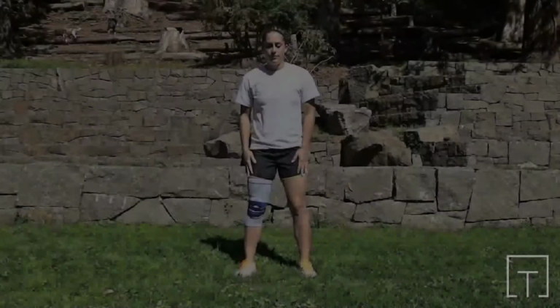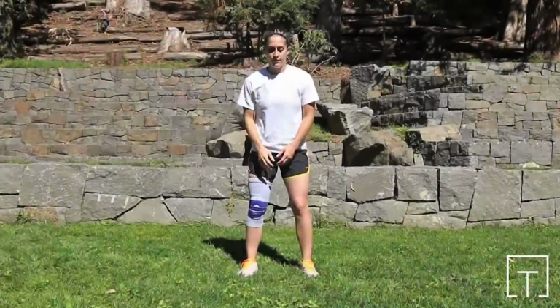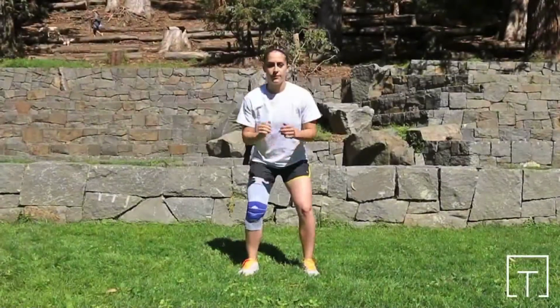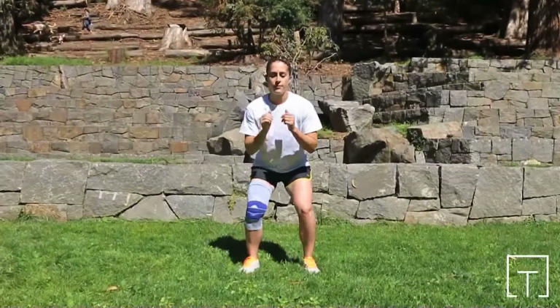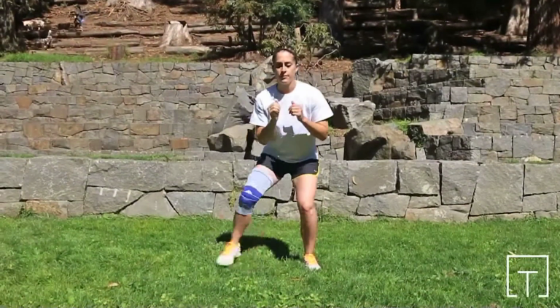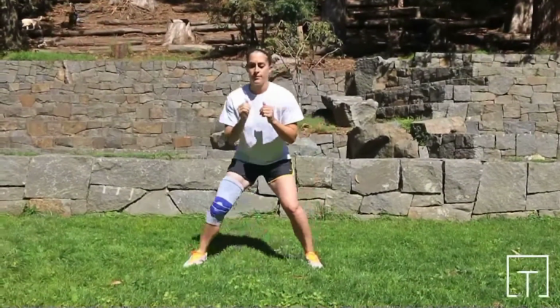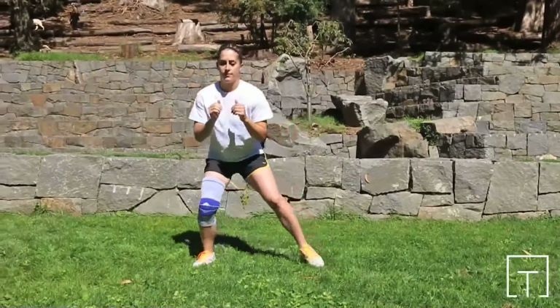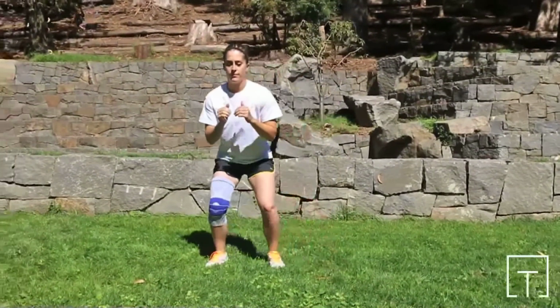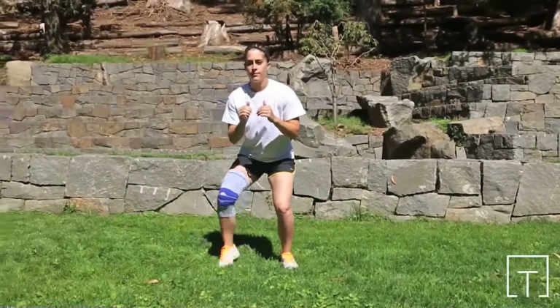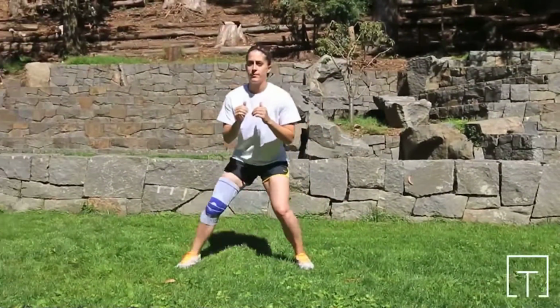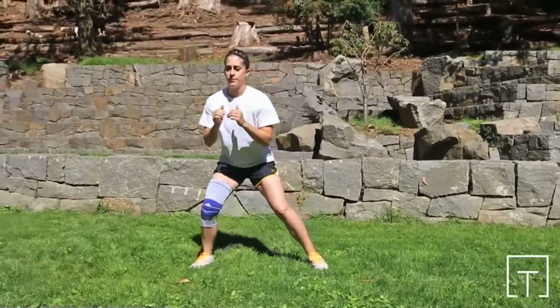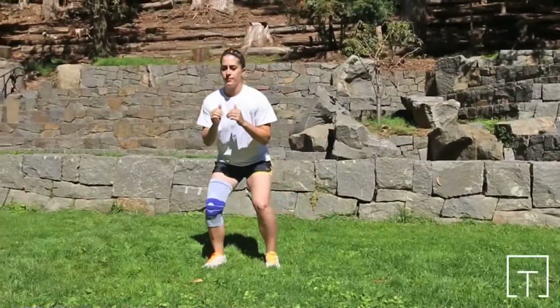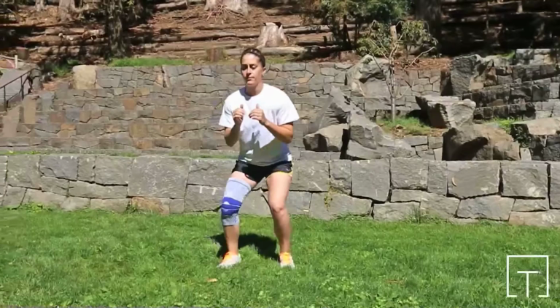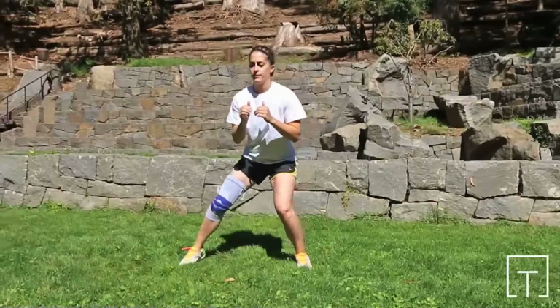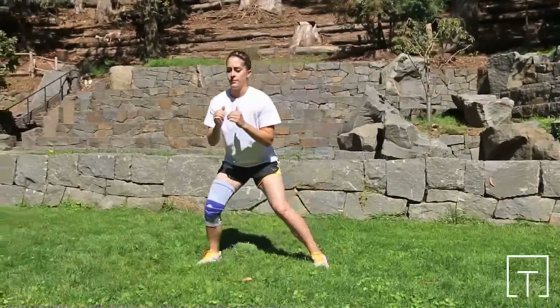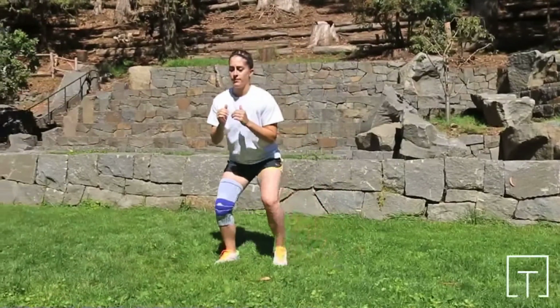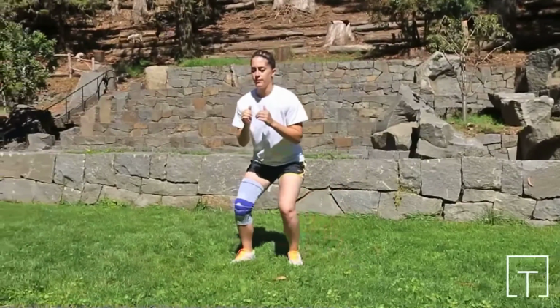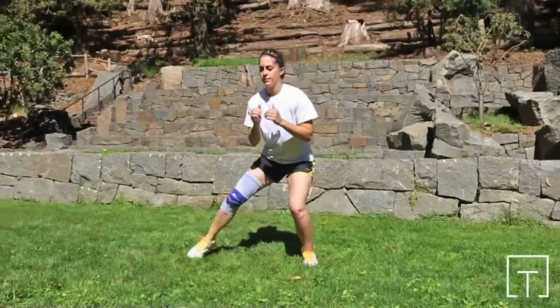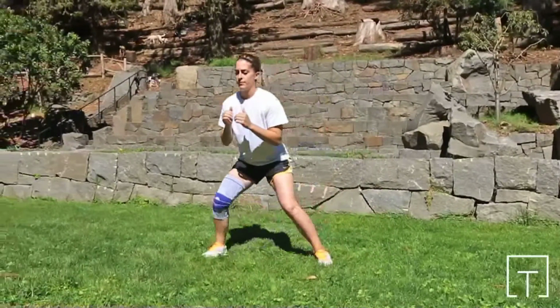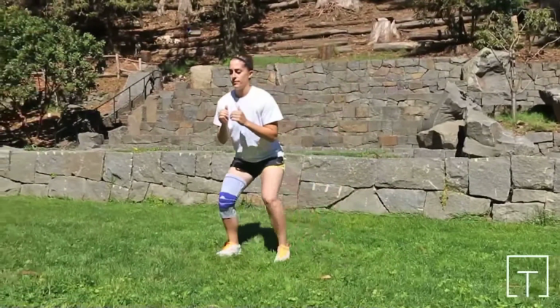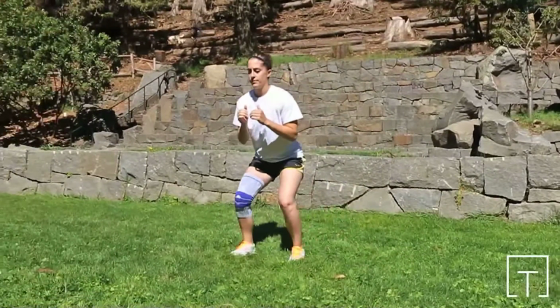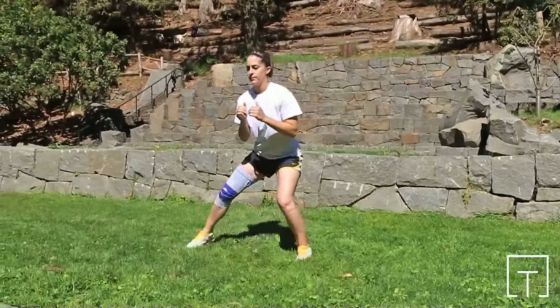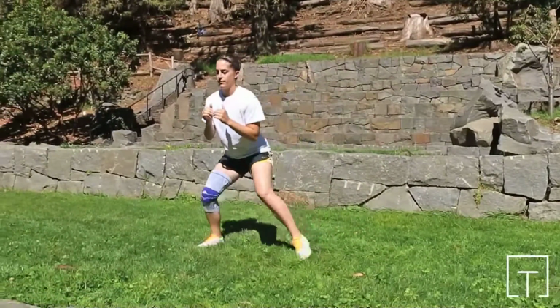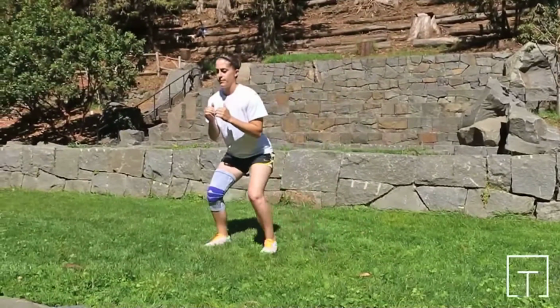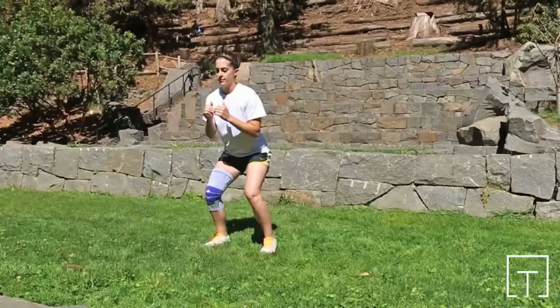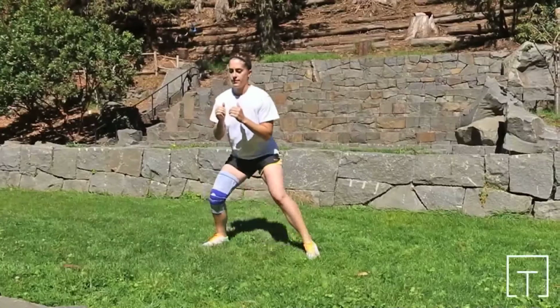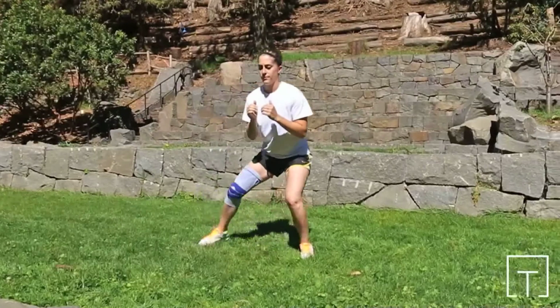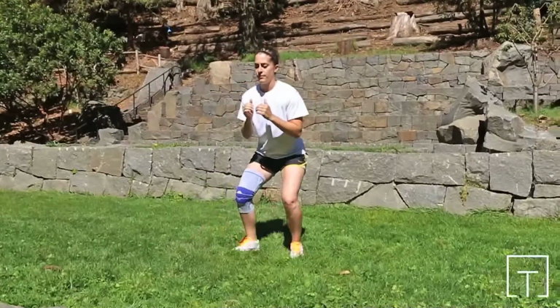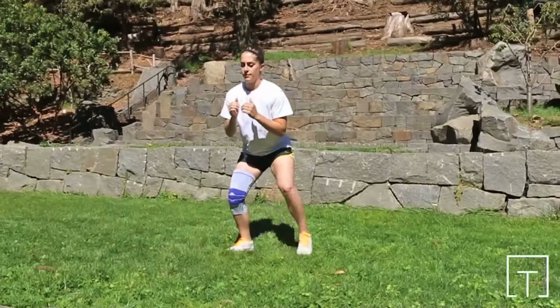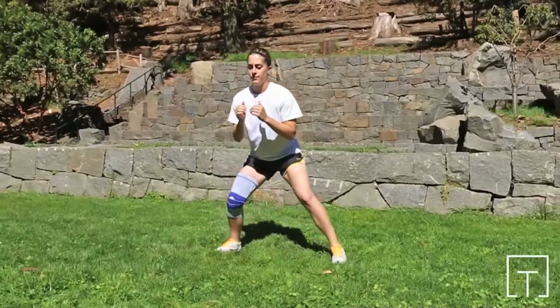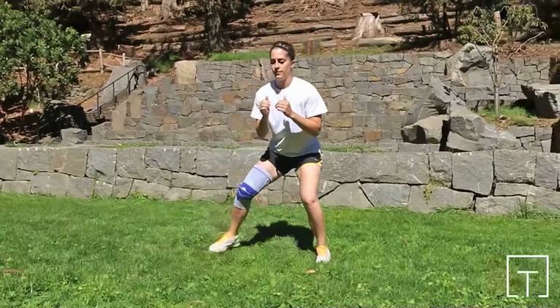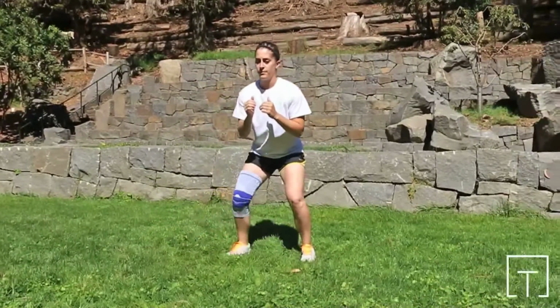Side Shuffle. This exercise is intended to strengthen the muscles of the lower extremity, with emphasis on the muscles of the posterior hip. The Genu Train Knee Sleeve from Bauerfeind may aid your exercise performance by providing support to increase knee stability.